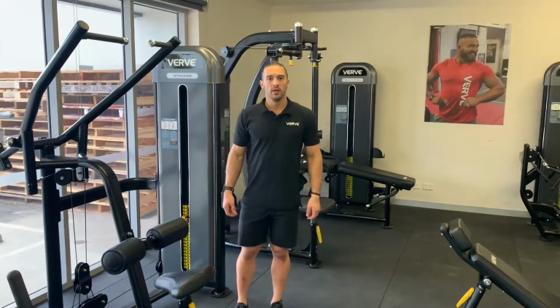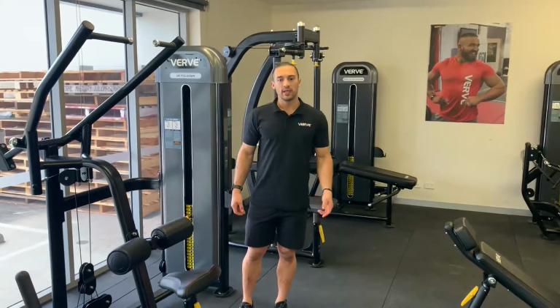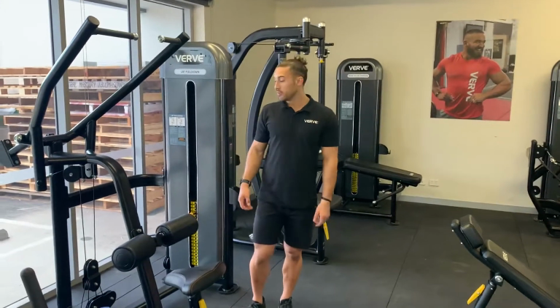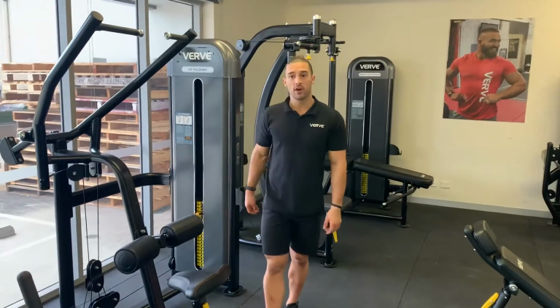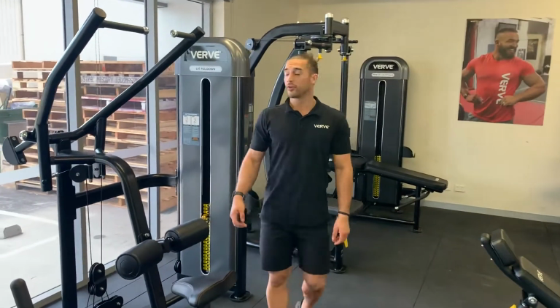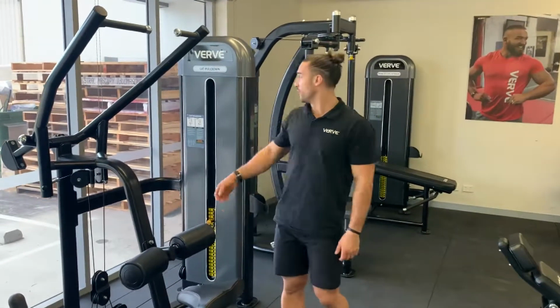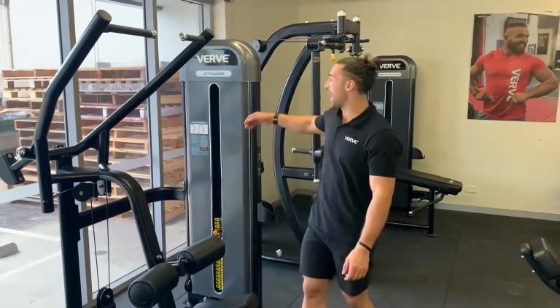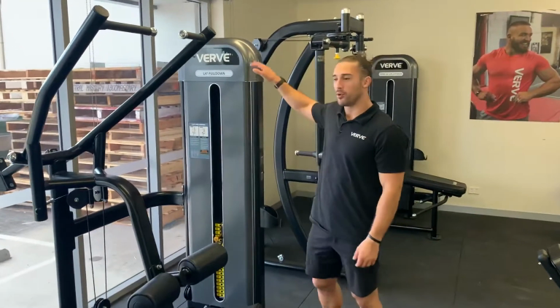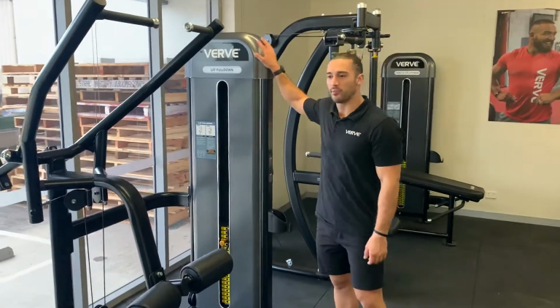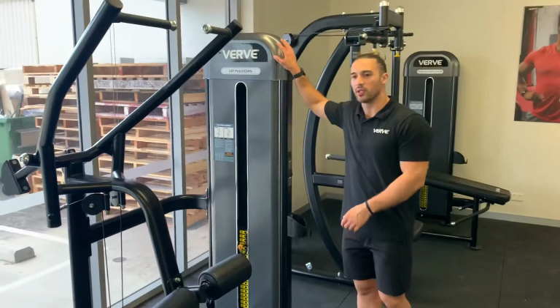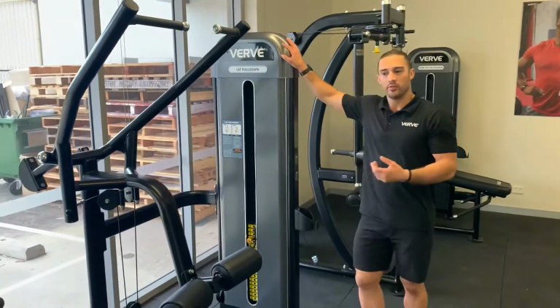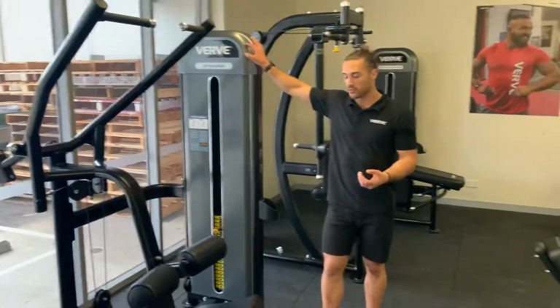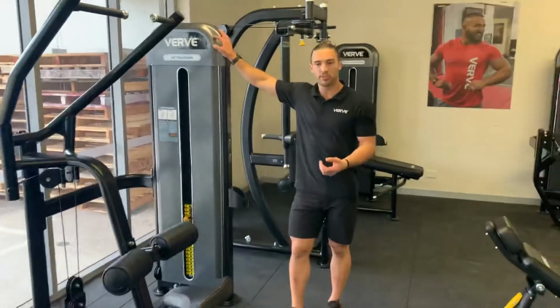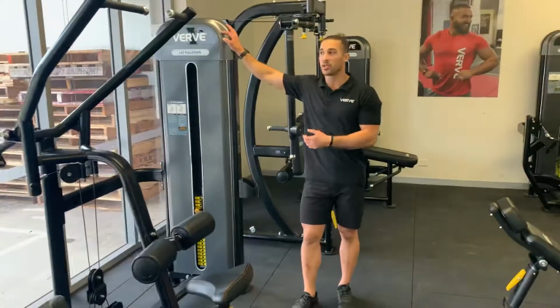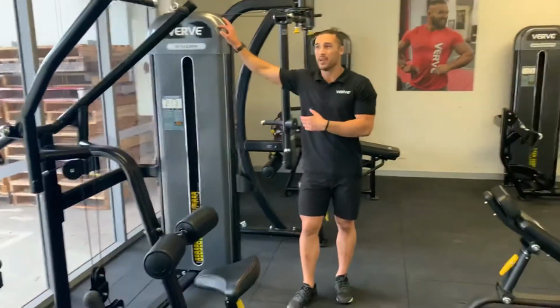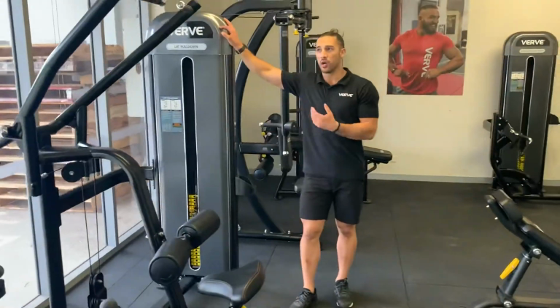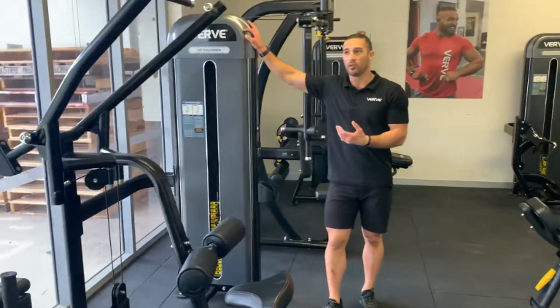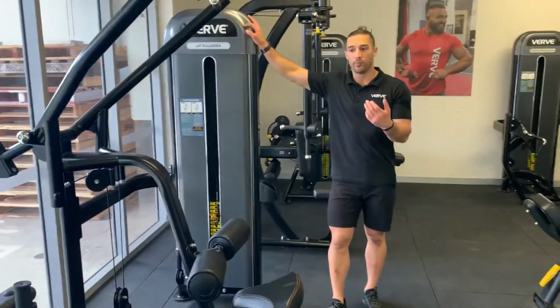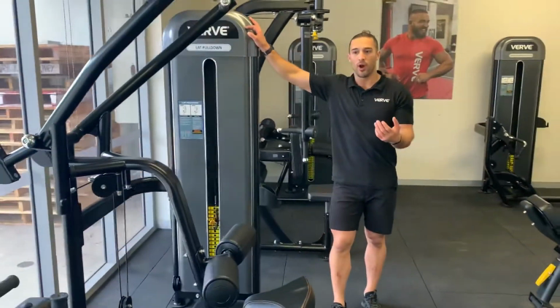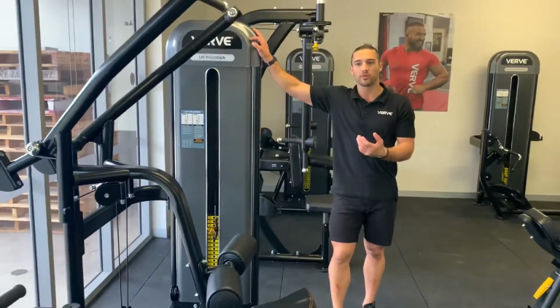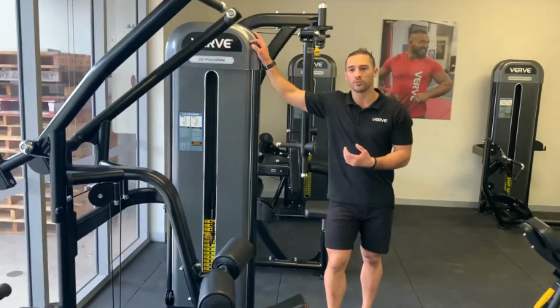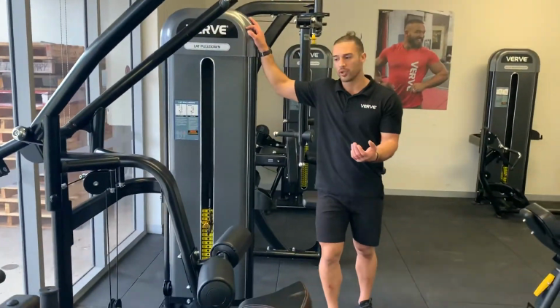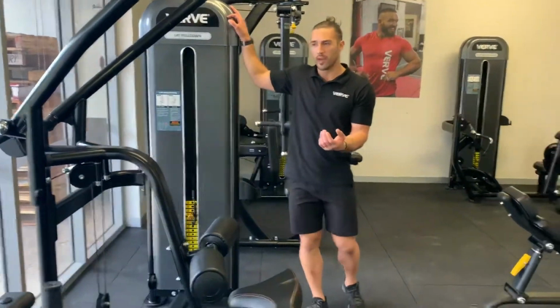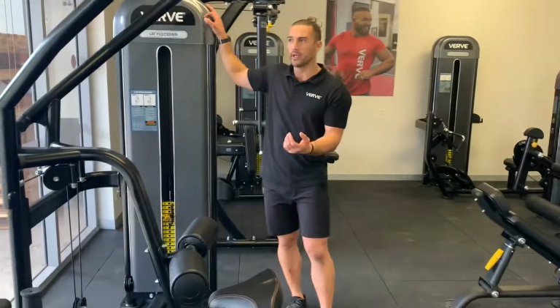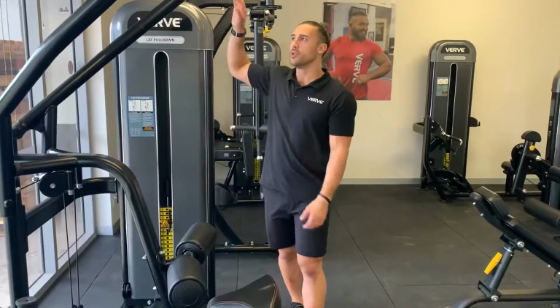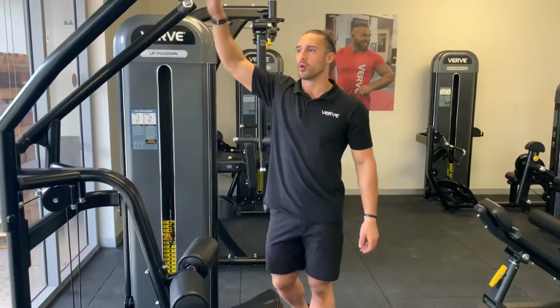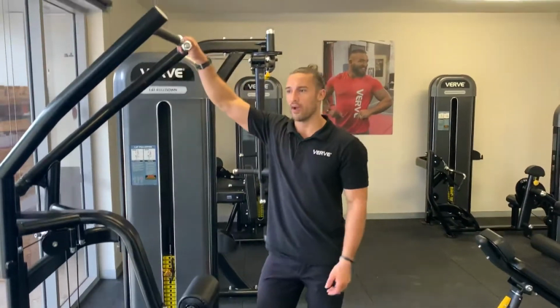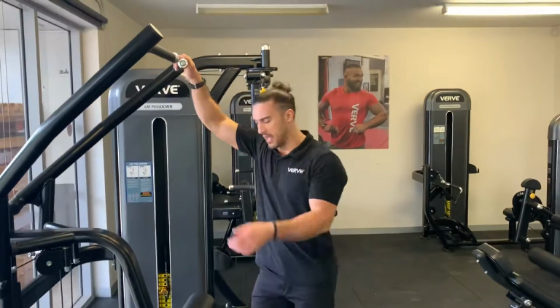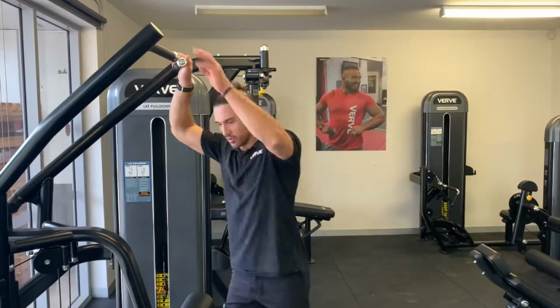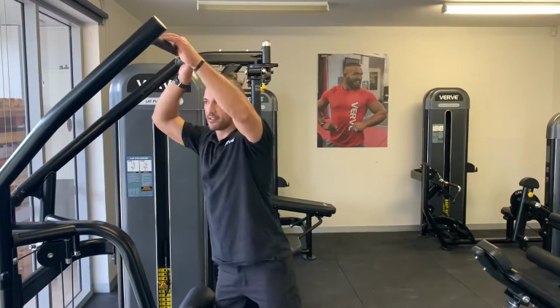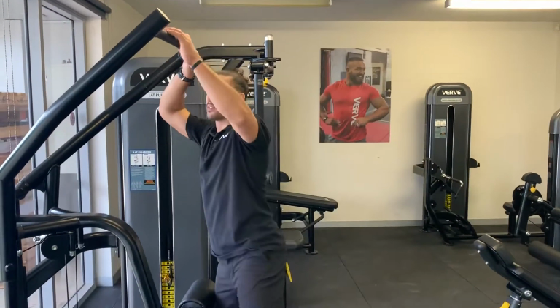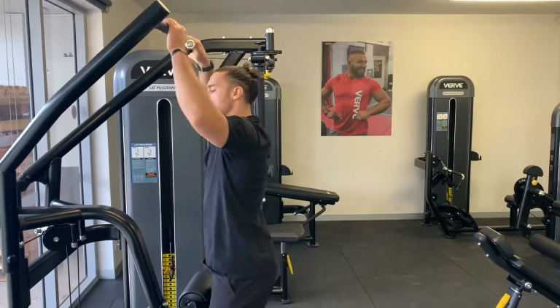Hey guys, I'm here with Berg. We're going over a lat pull-down machine. This is a great machine because it's not only for both arms — you can also work unilaterally. You can work the right side or the left side.